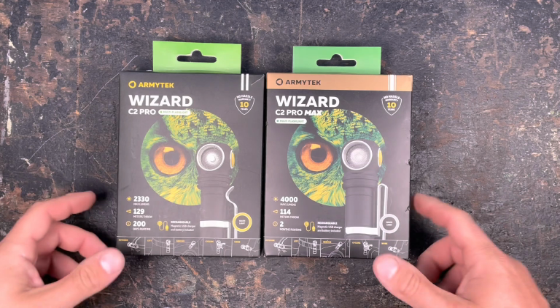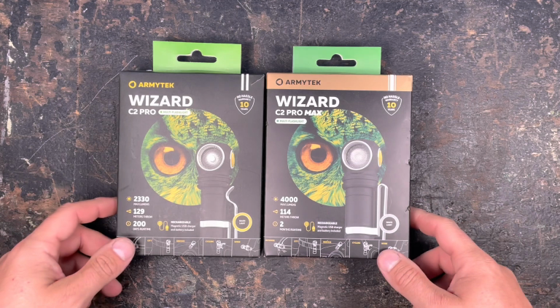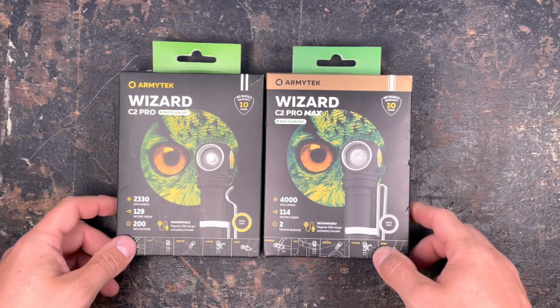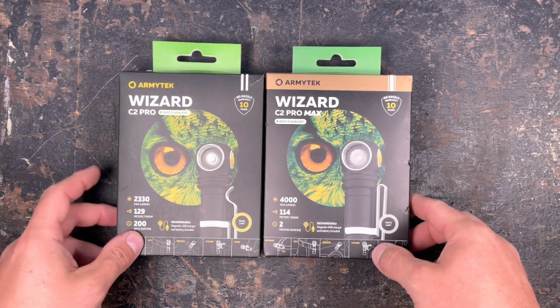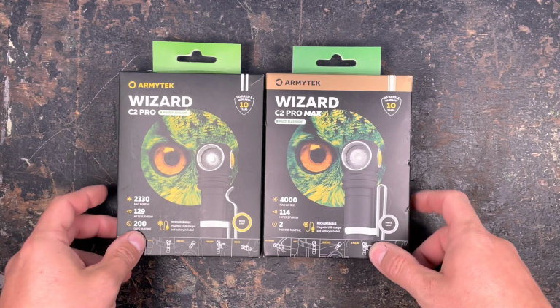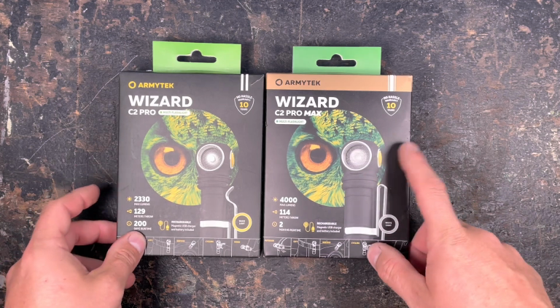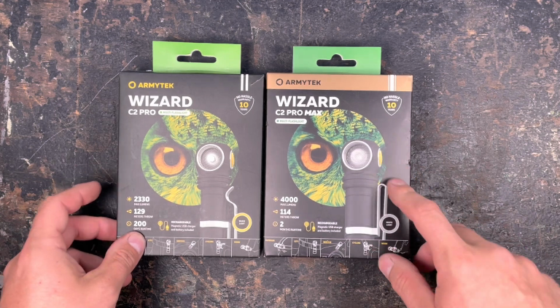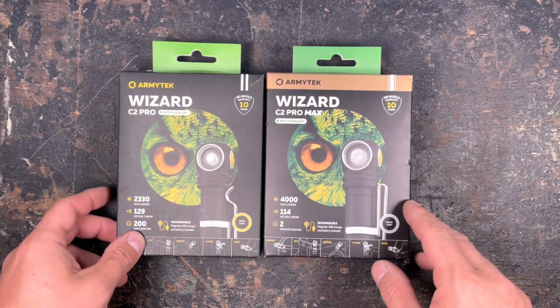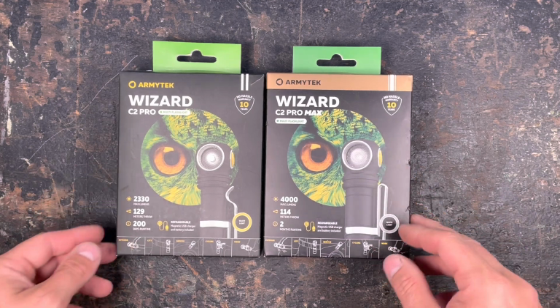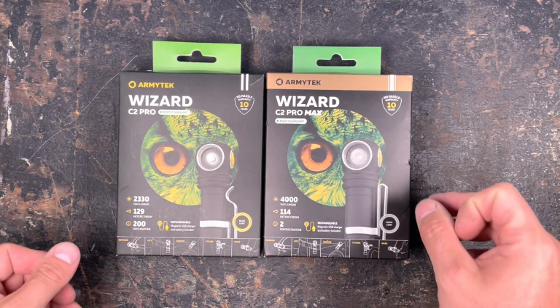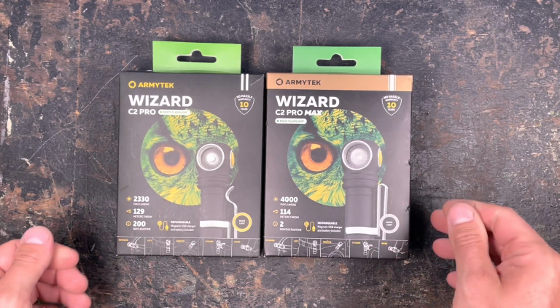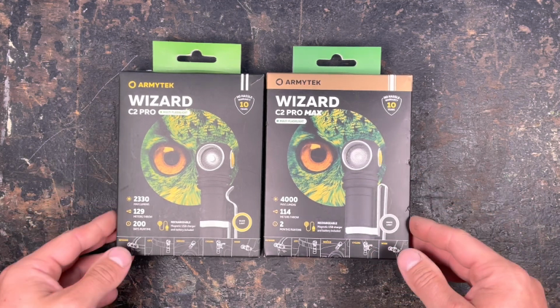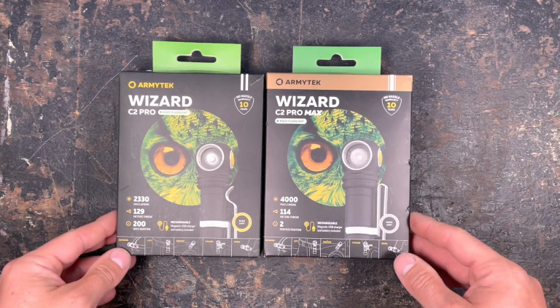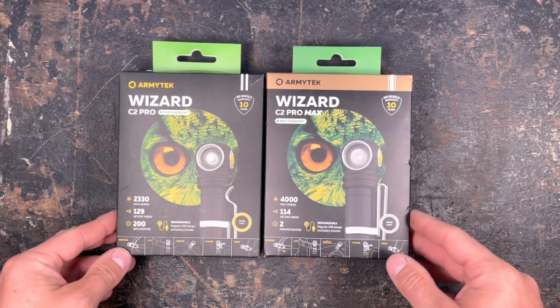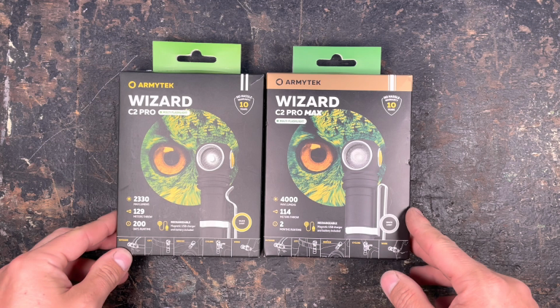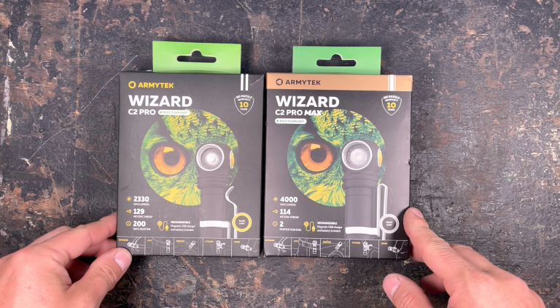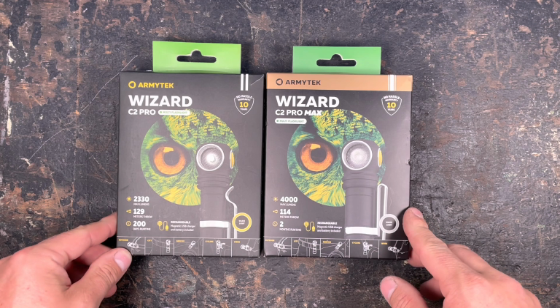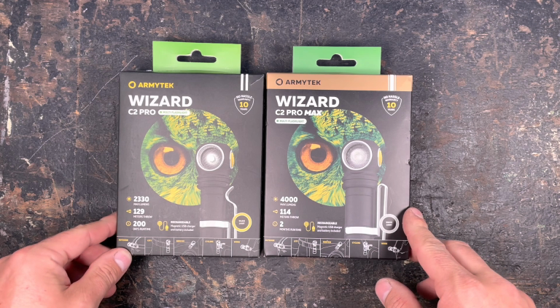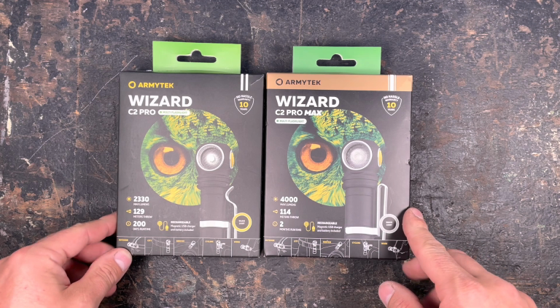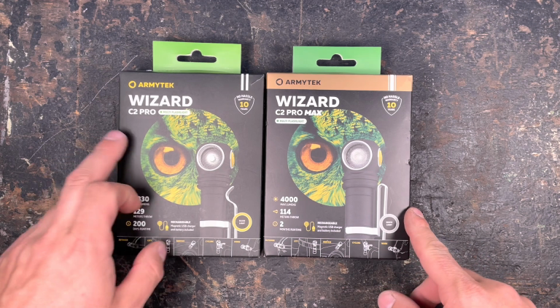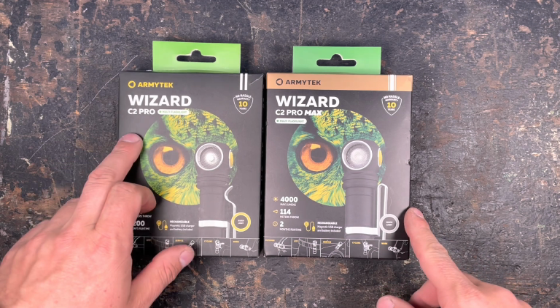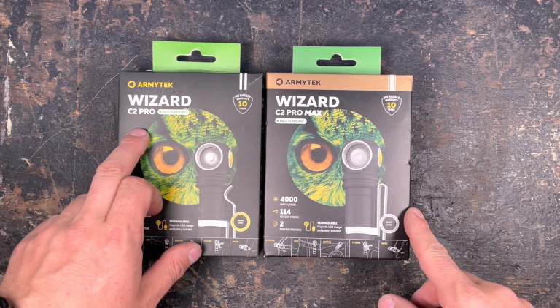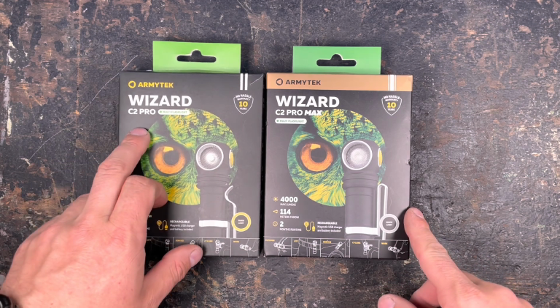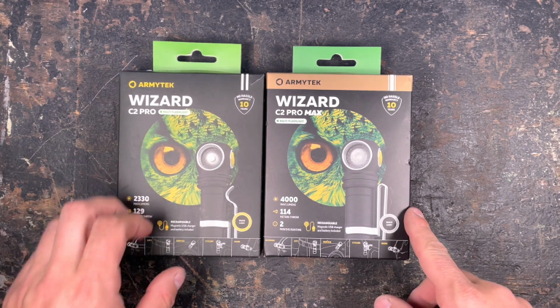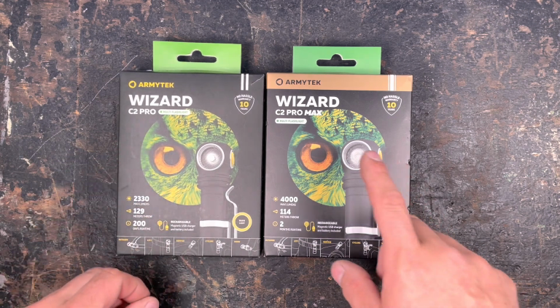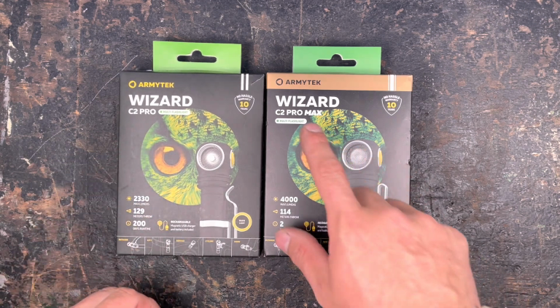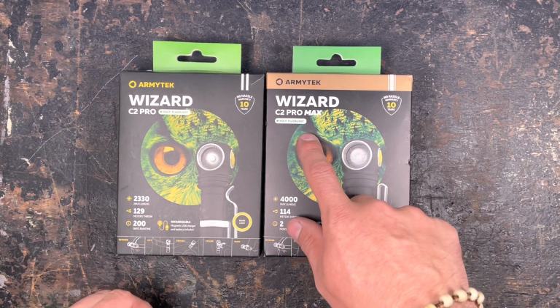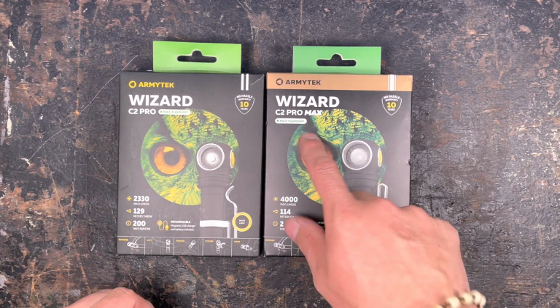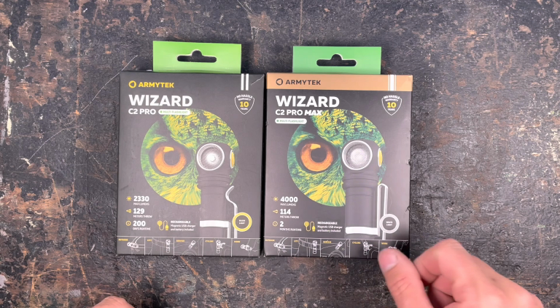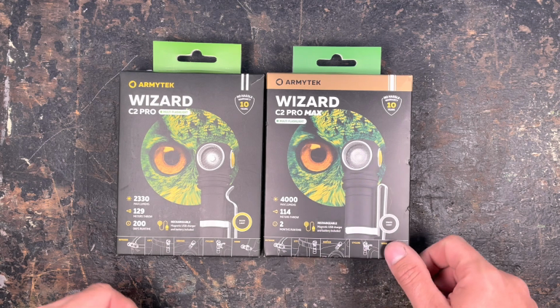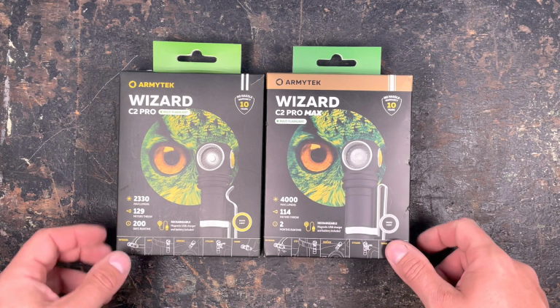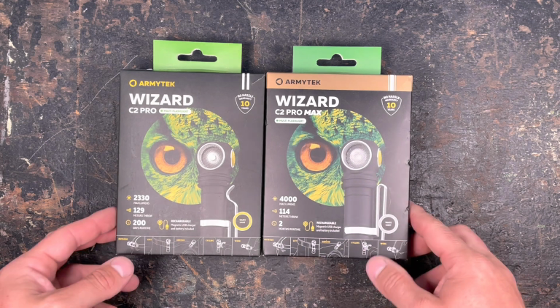Hey guys, welcome back! Today I'm really excited to show you this comparison video of the Wizard C2 Pro and the Wizard C2 Pro Max.